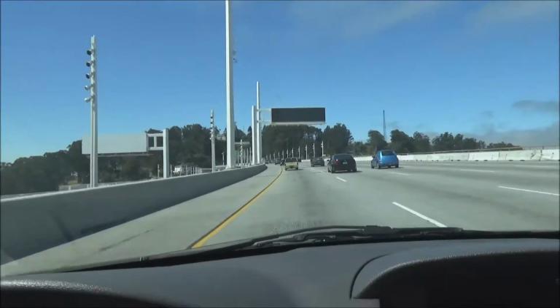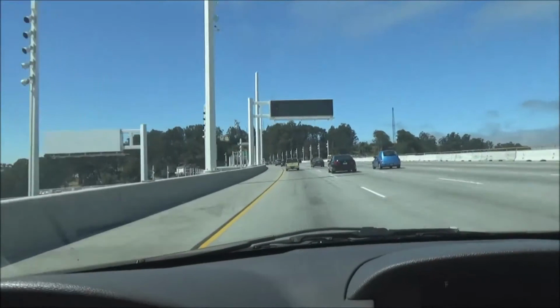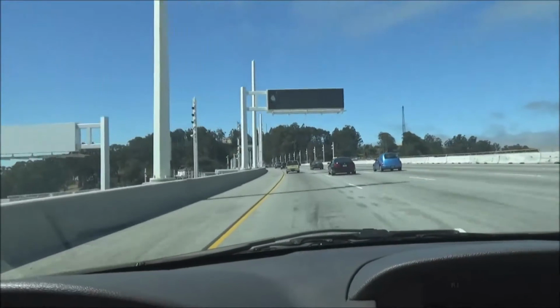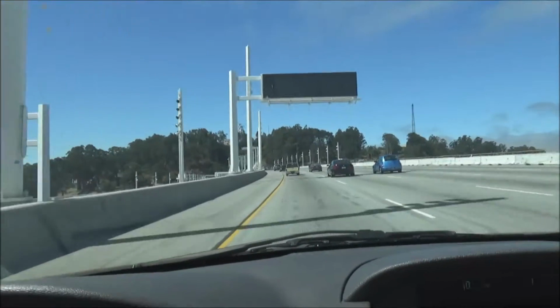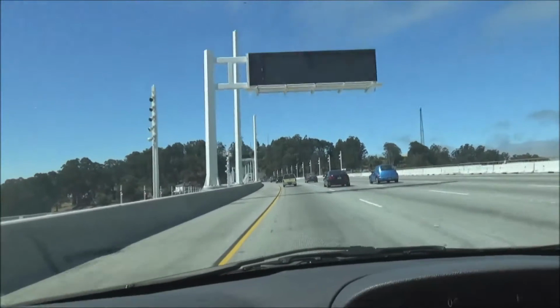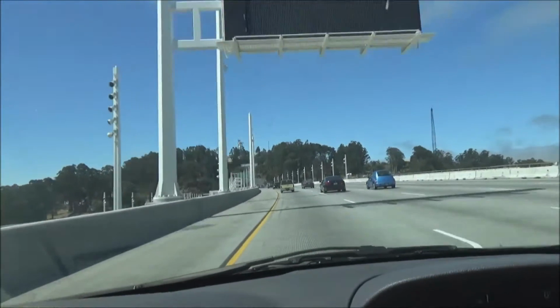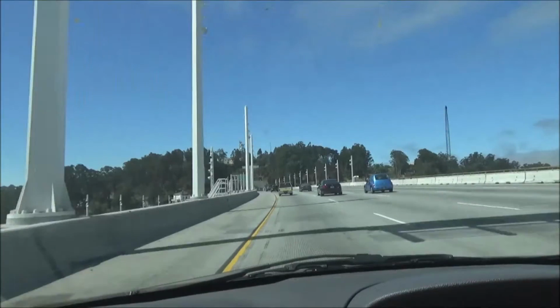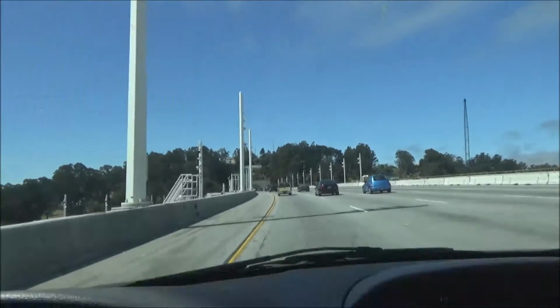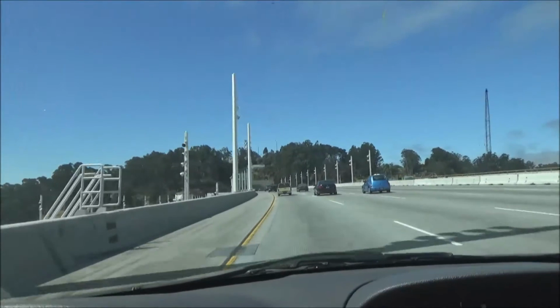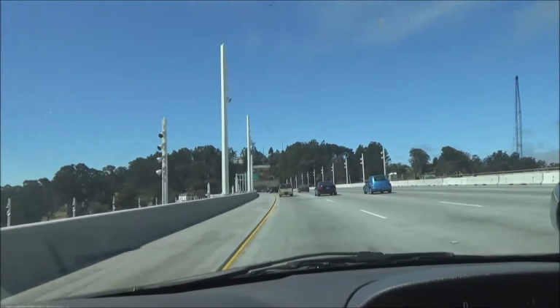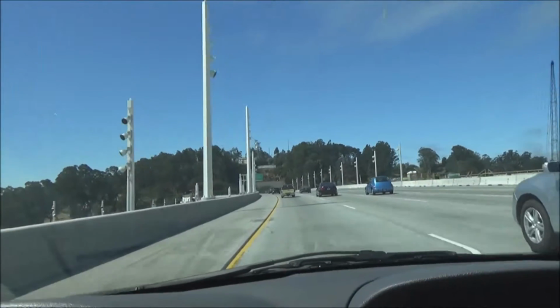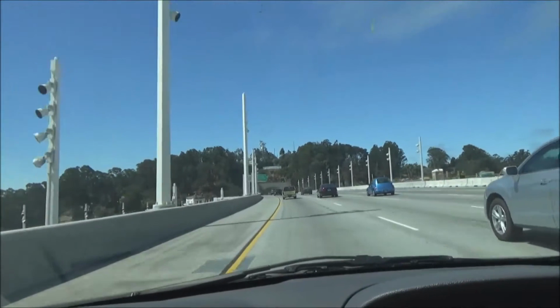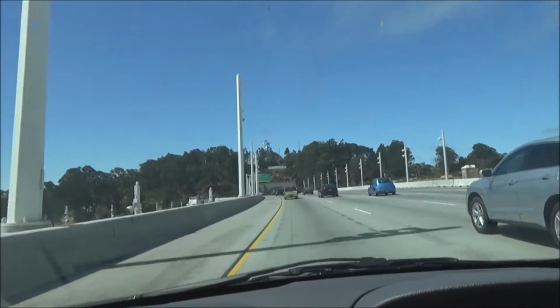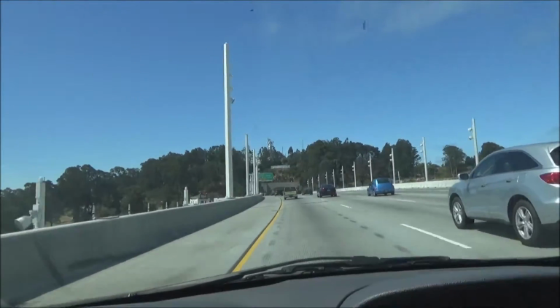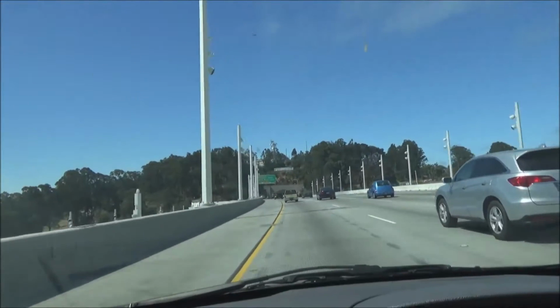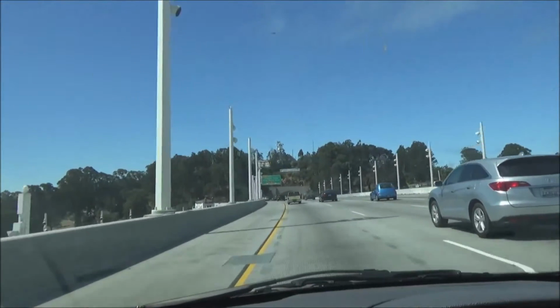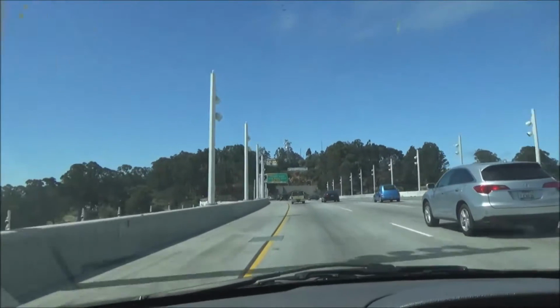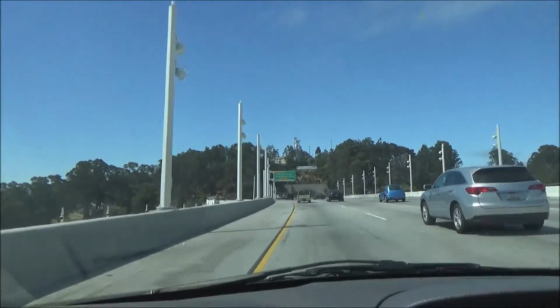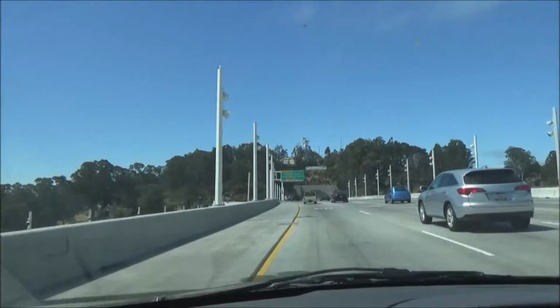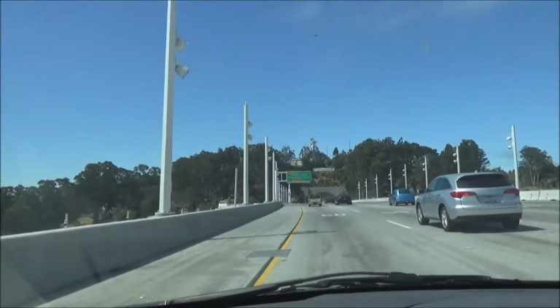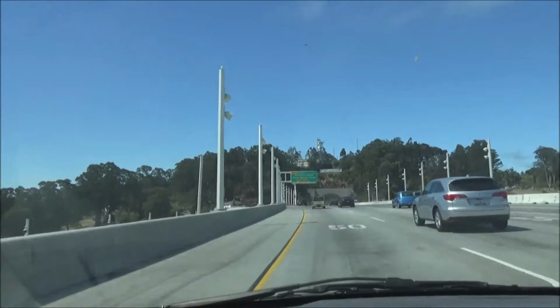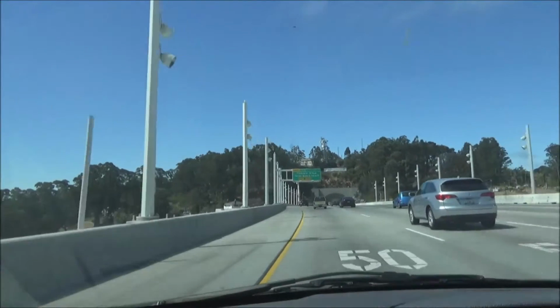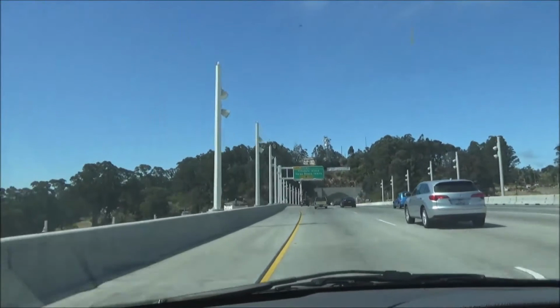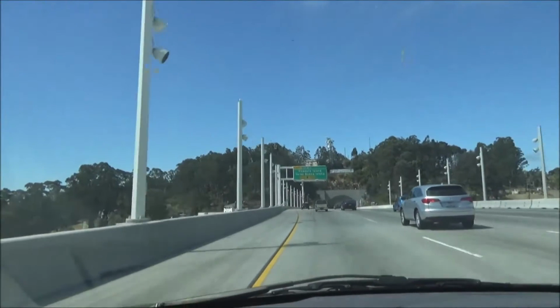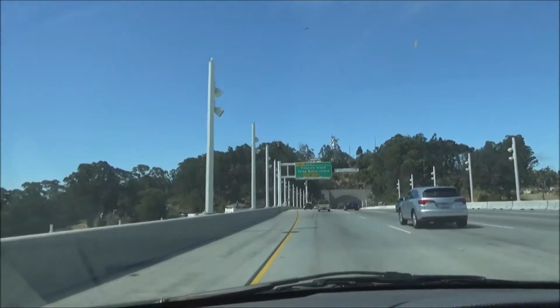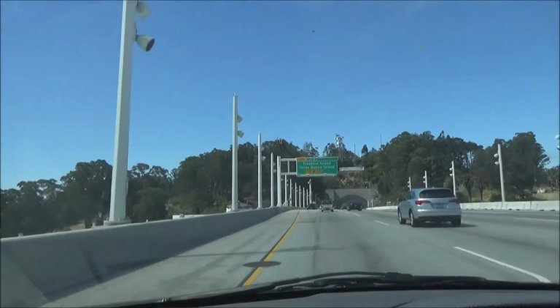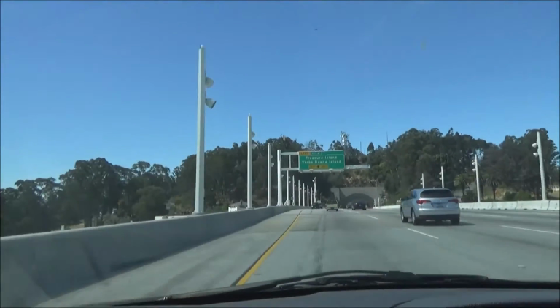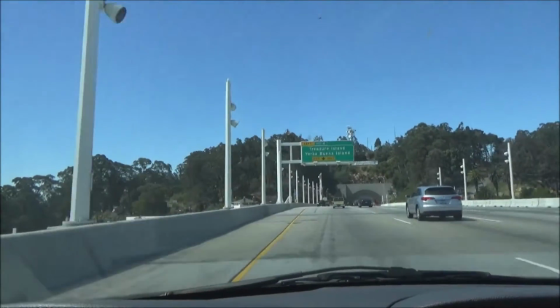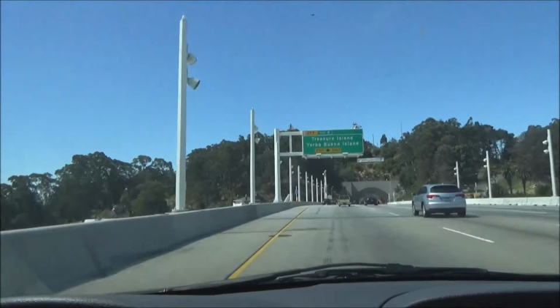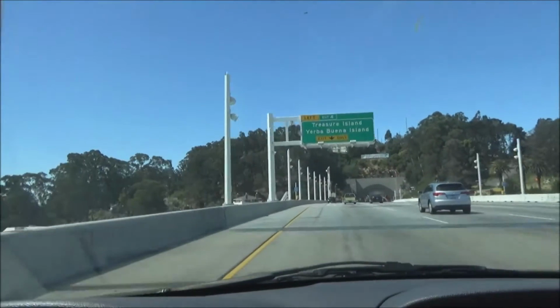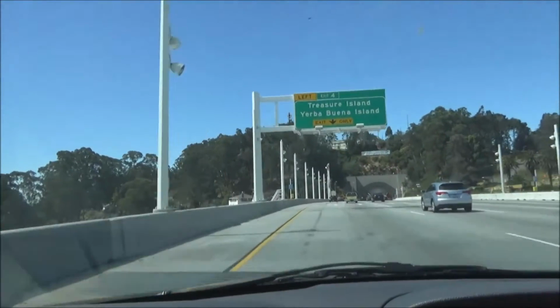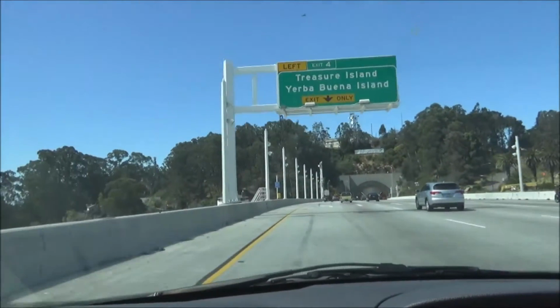I'm finally going to get to take this exit! I've only been driving past here for years. Never get to take this left exit to Treasure Island. Finally get to experience it.